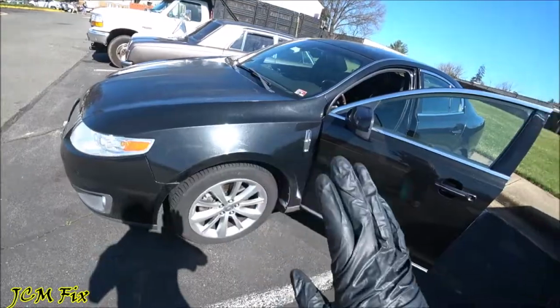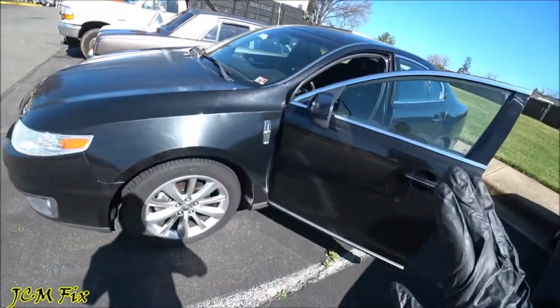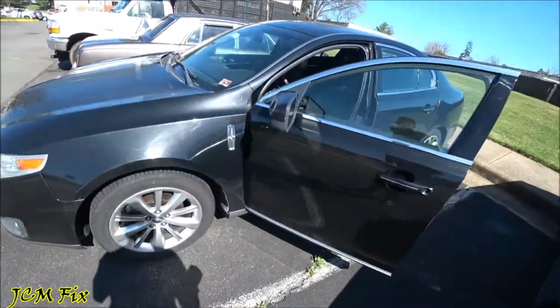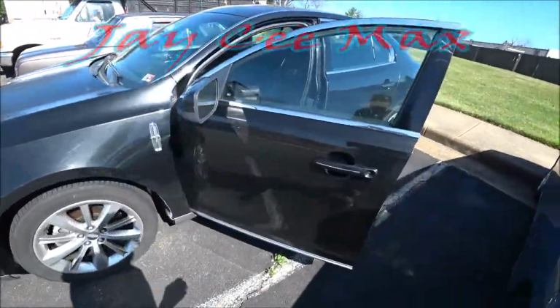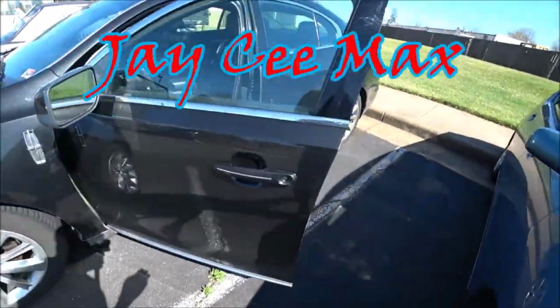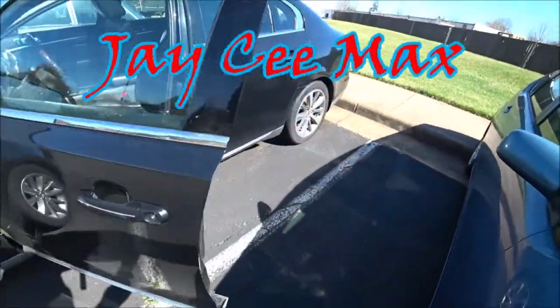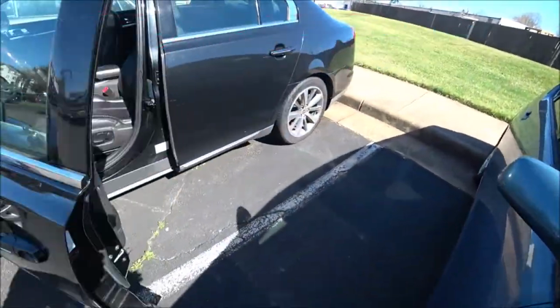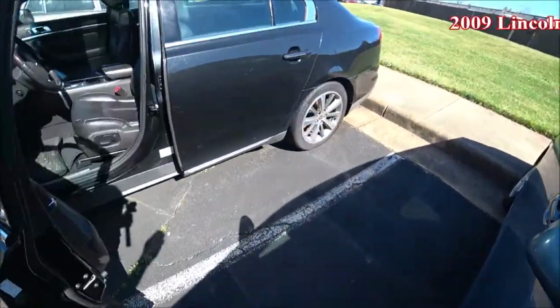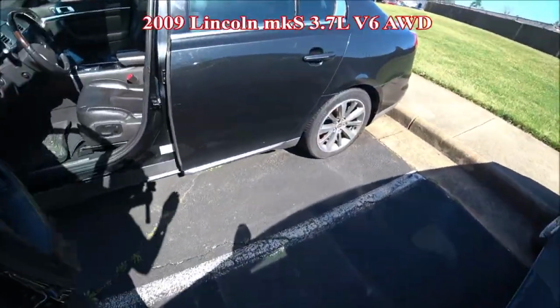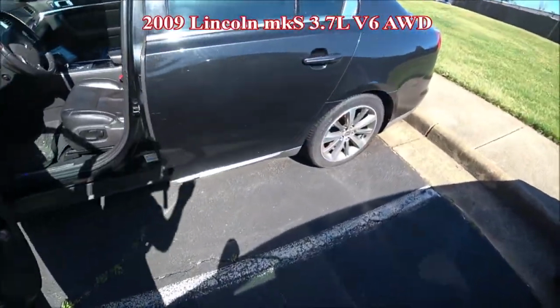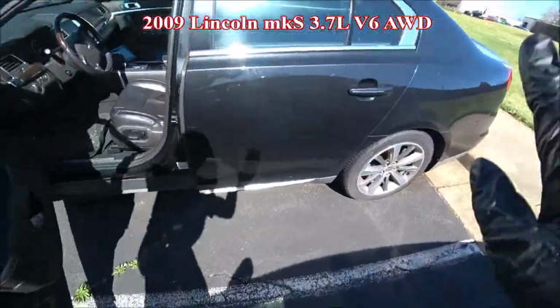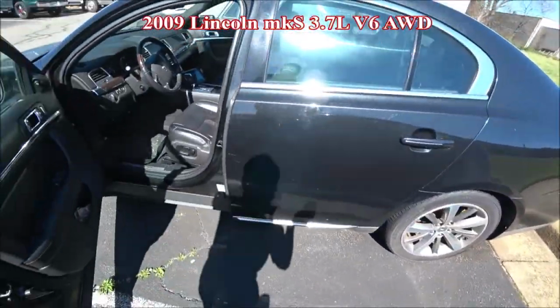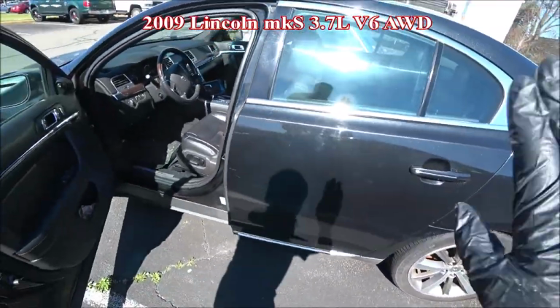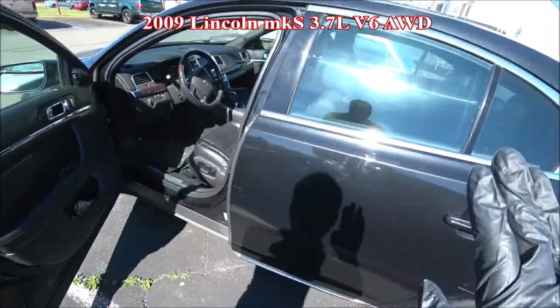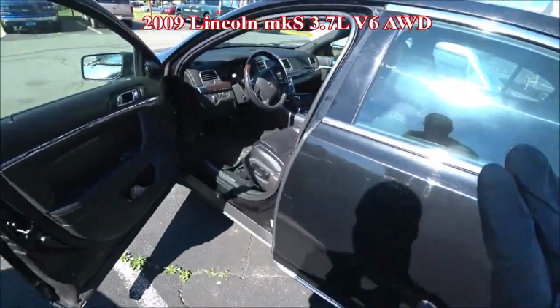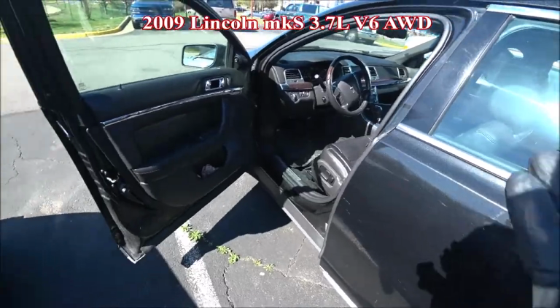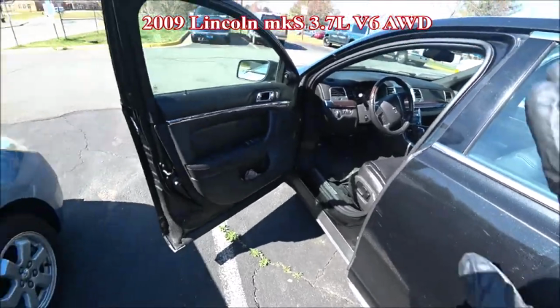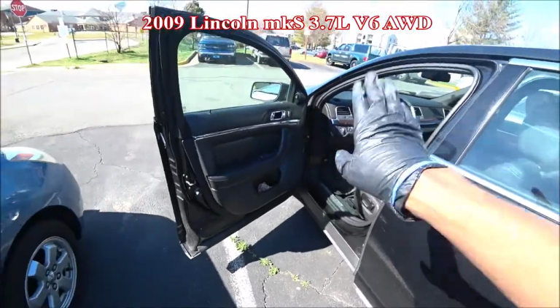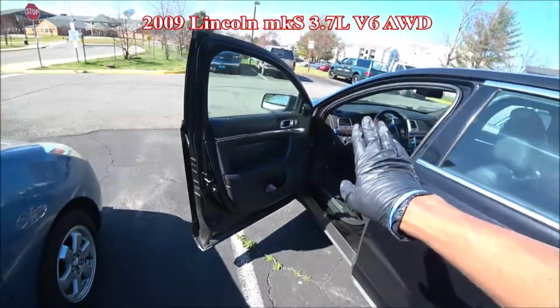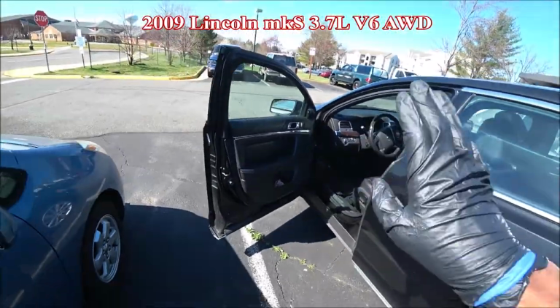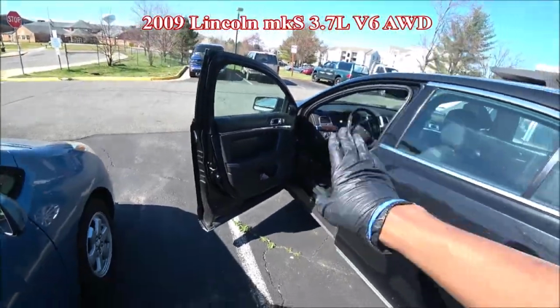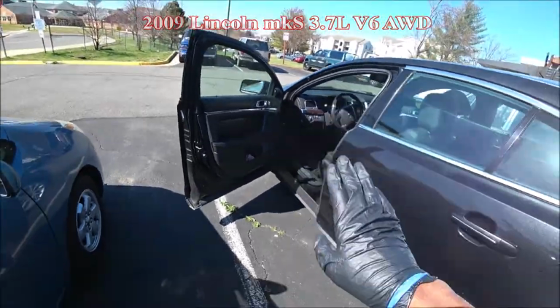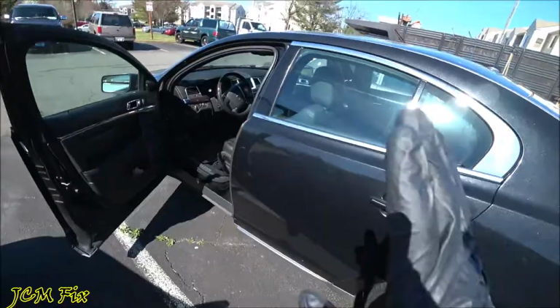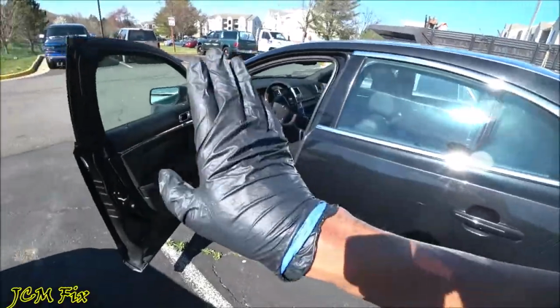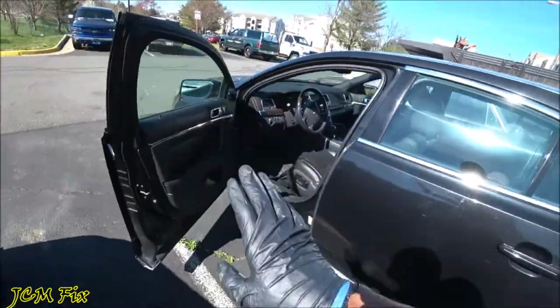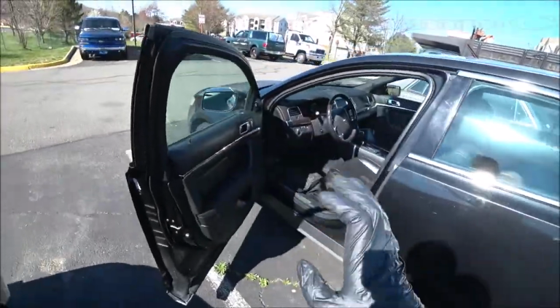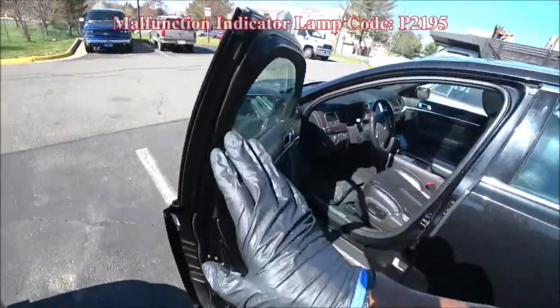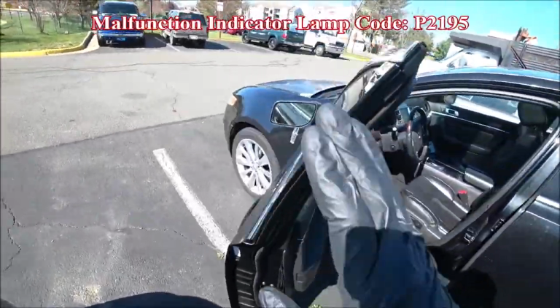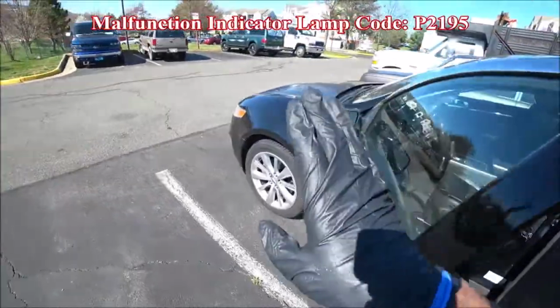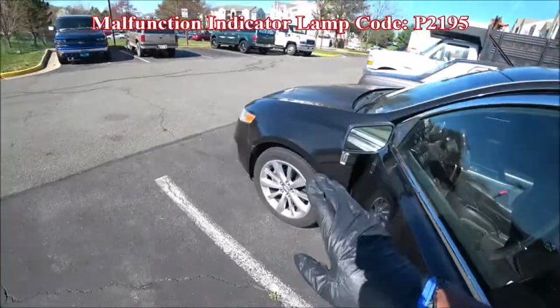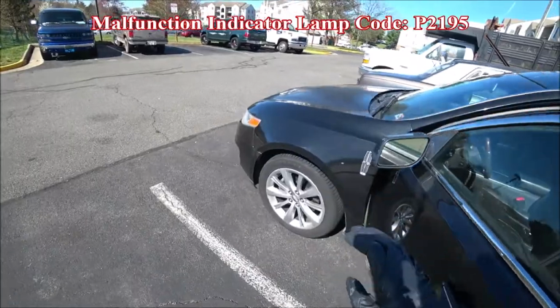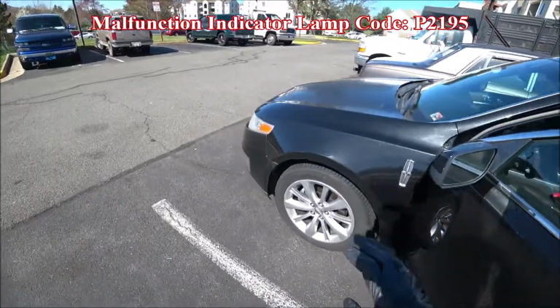JCM Fix here with another 2009 Lincoln MKS fix. Recently while driving I noticed that there was a check engine light on the dash and it produced a P2195 code.